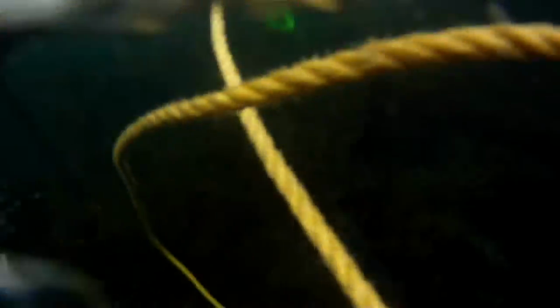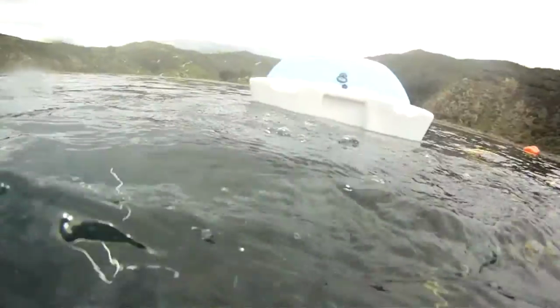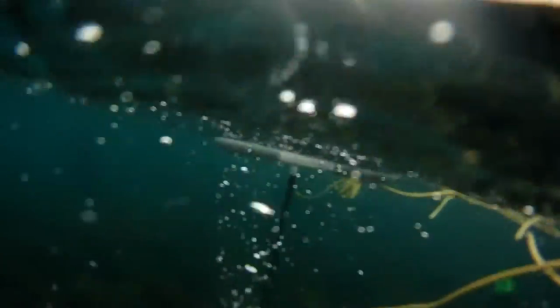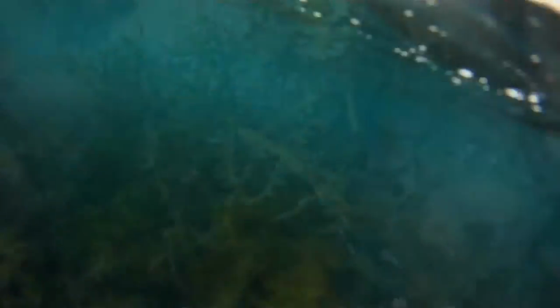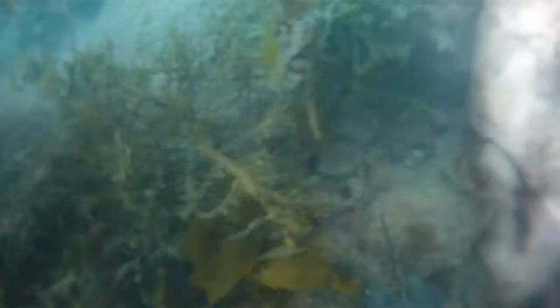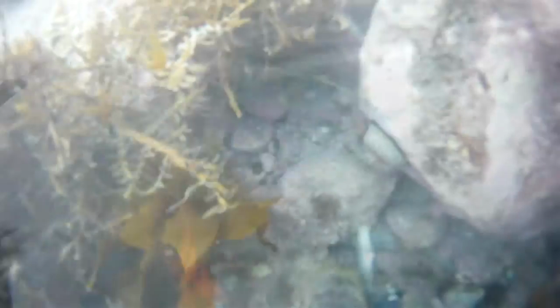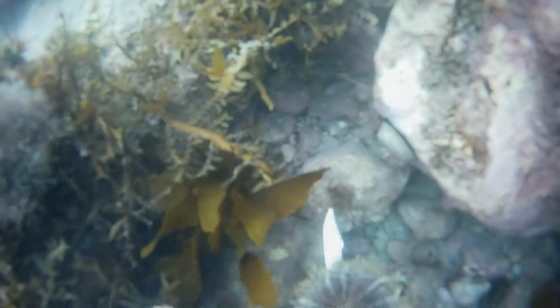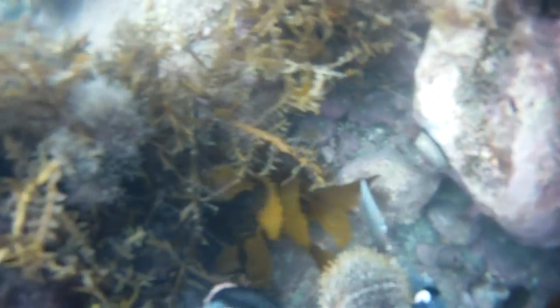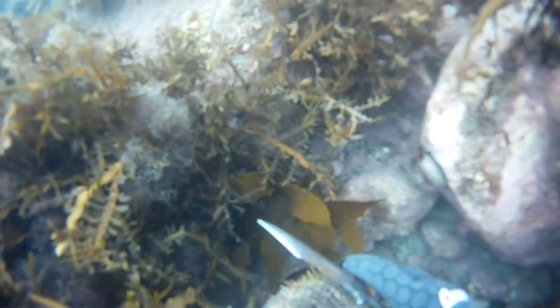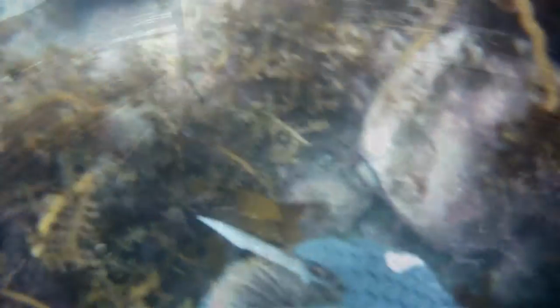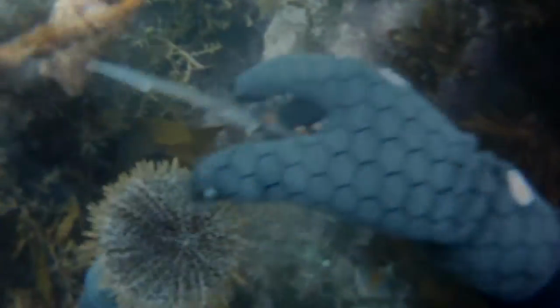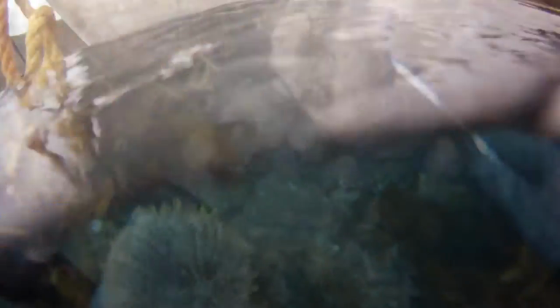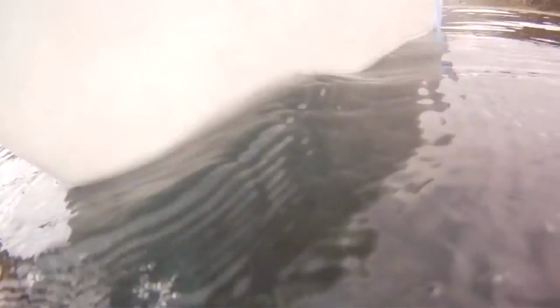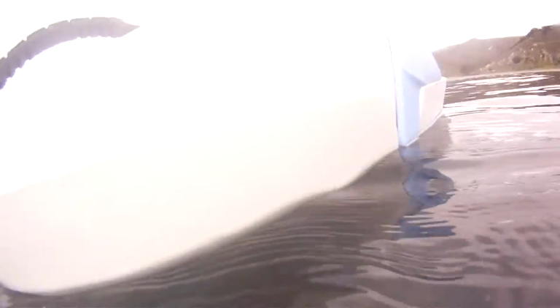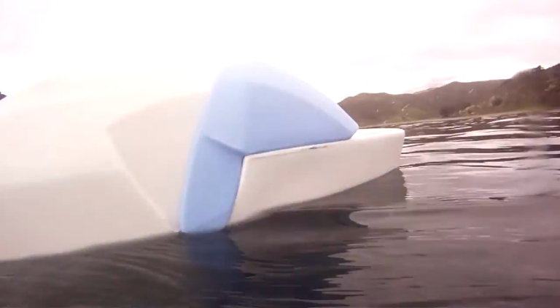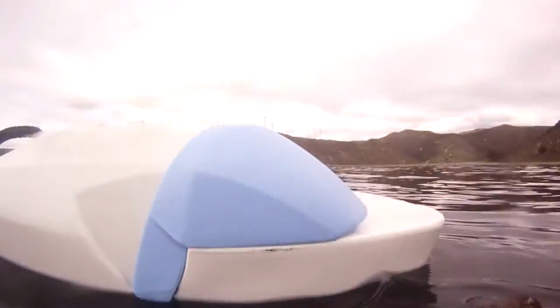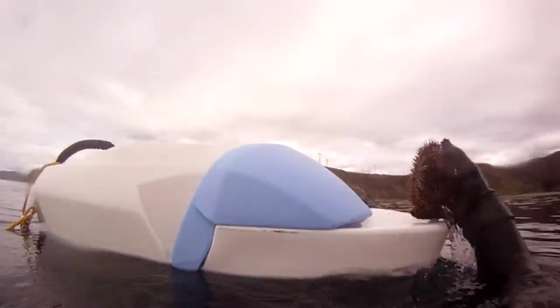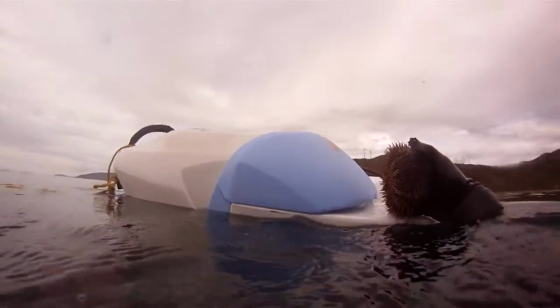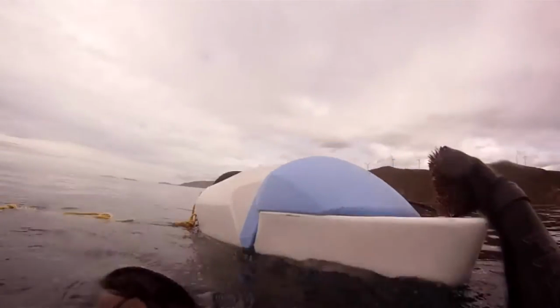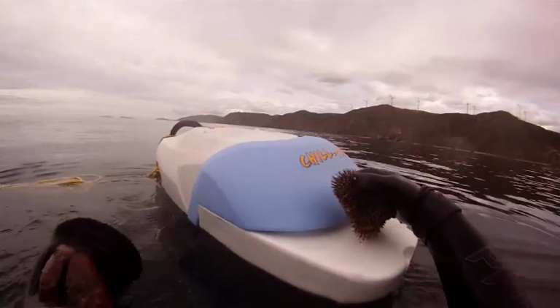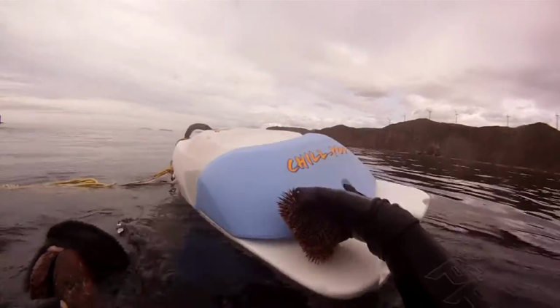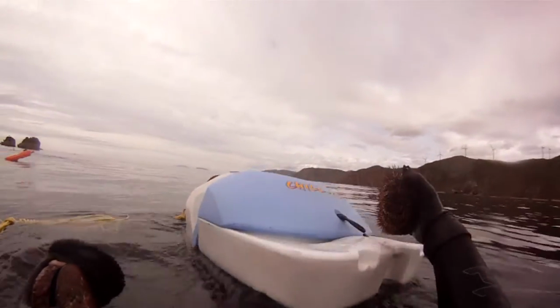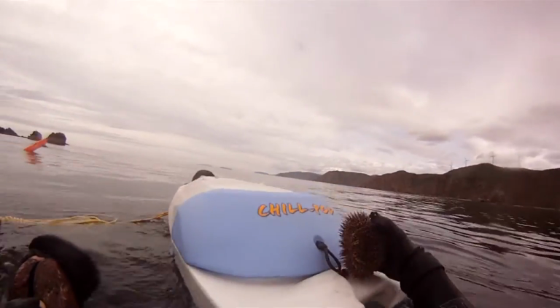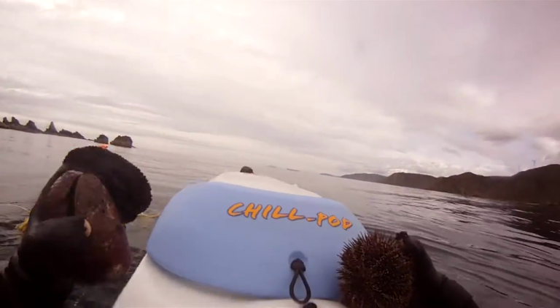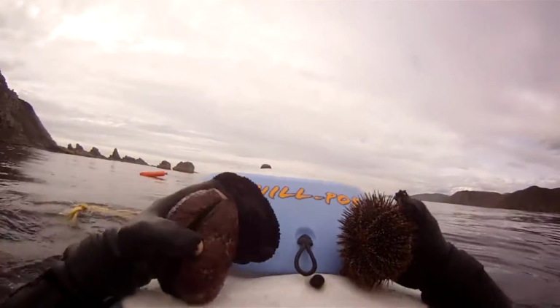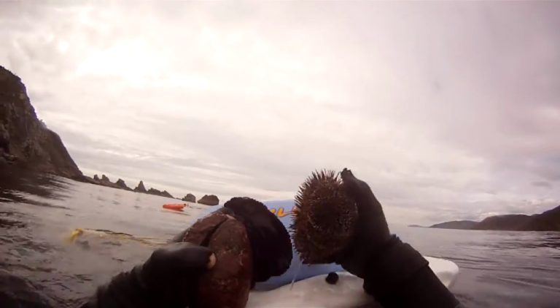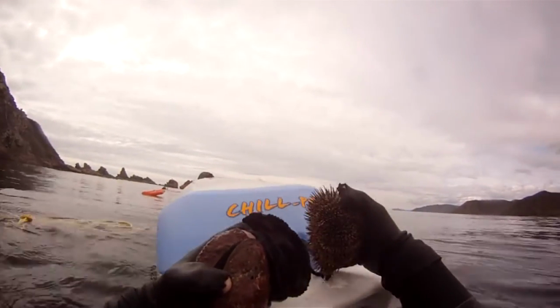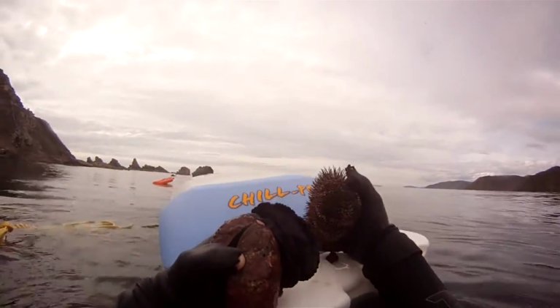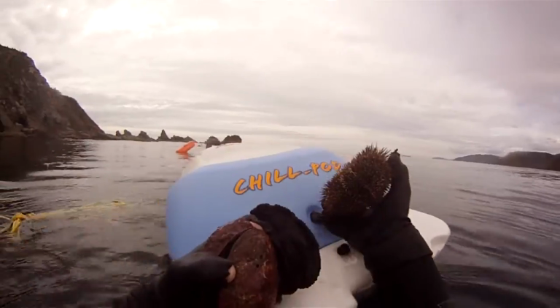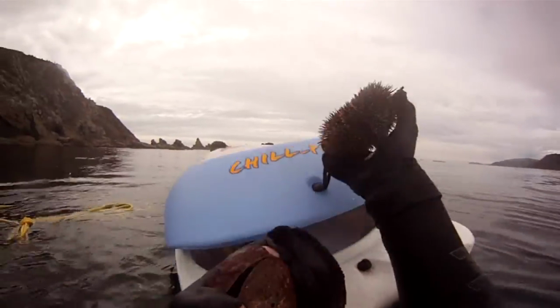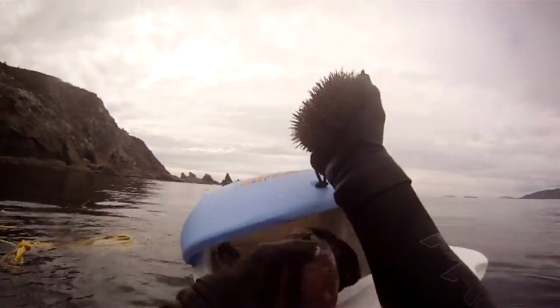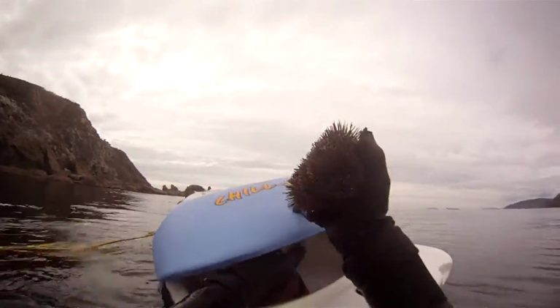The Chill Pod was very easy to tow. I had a small weight attached to the end of my rope so I could just drop it and leave it floating above. From the water it was very easy to access the lid, open it, stow your catch, lock the lid down and carry on.